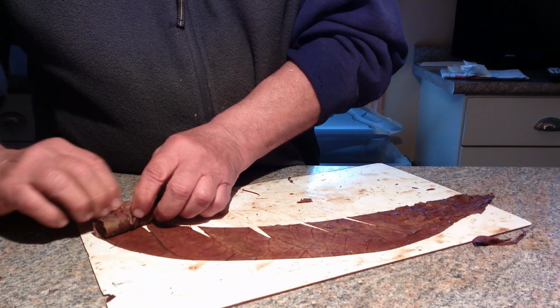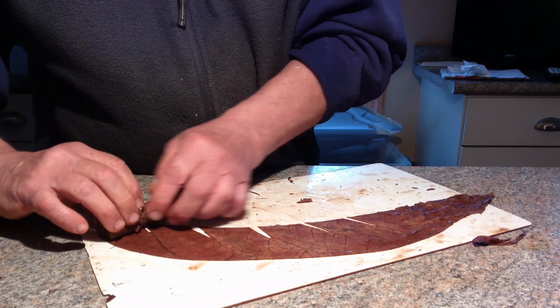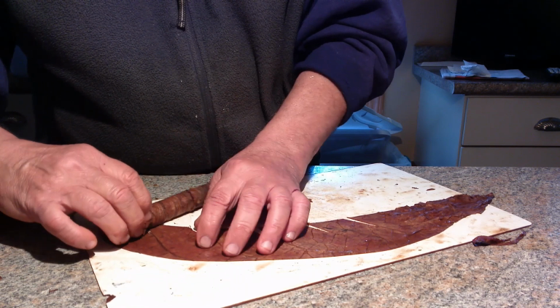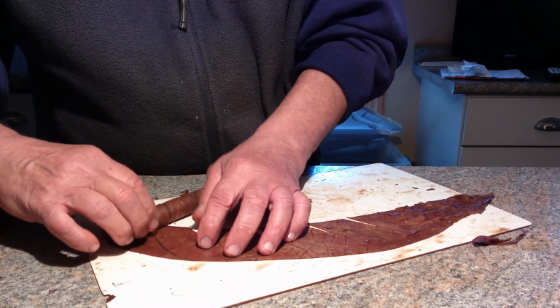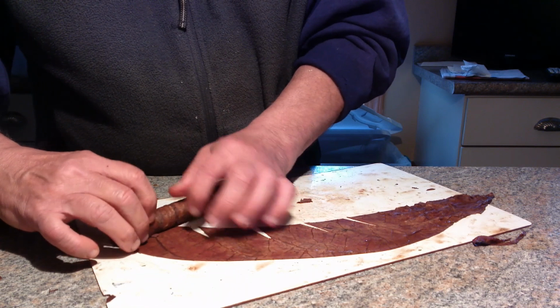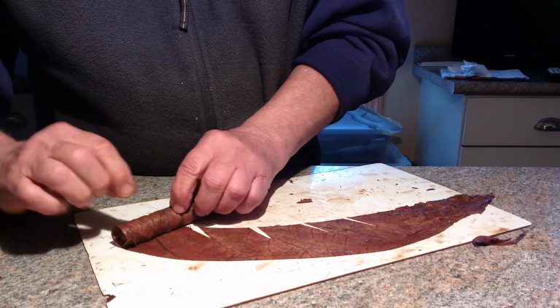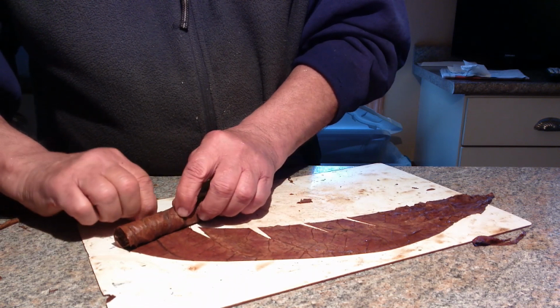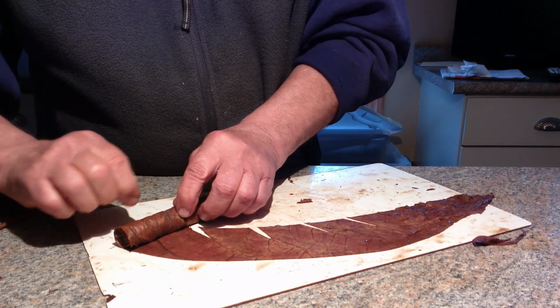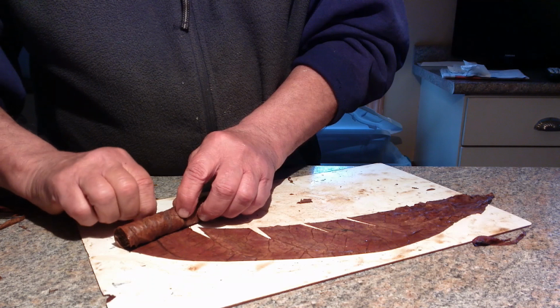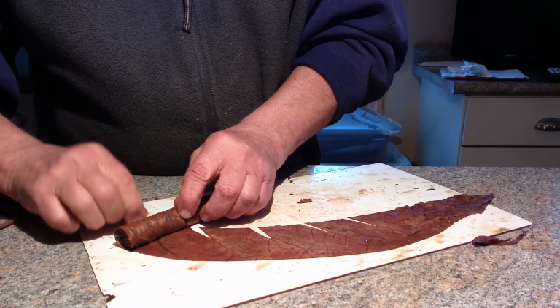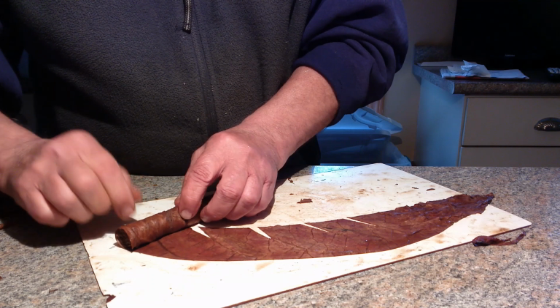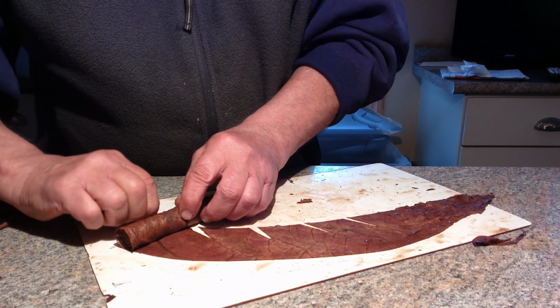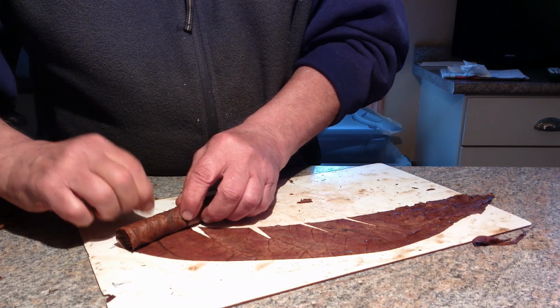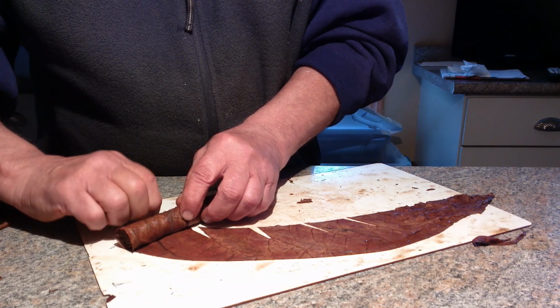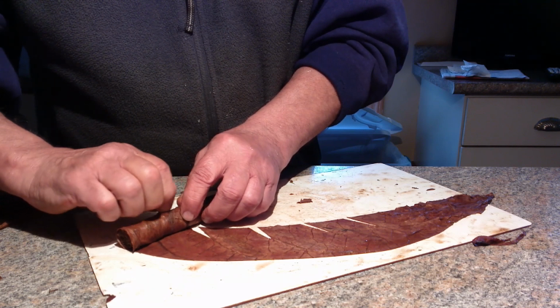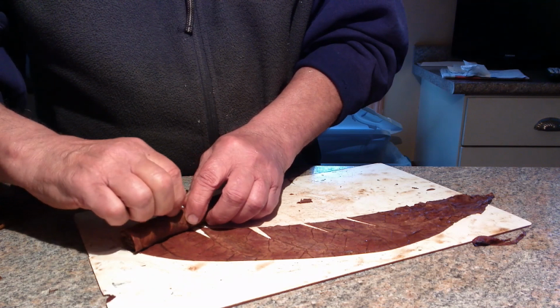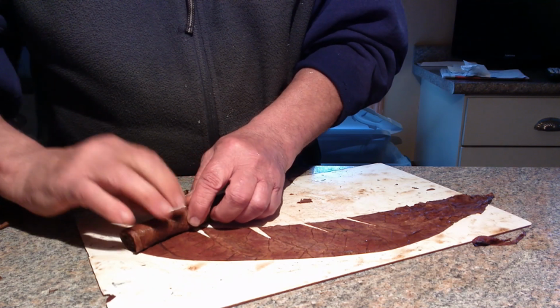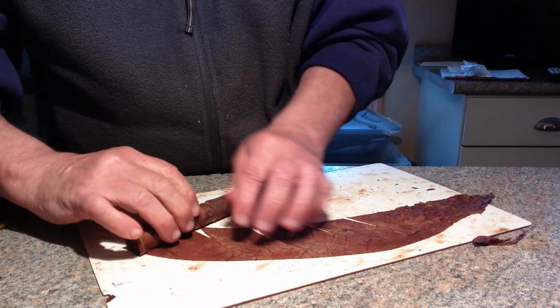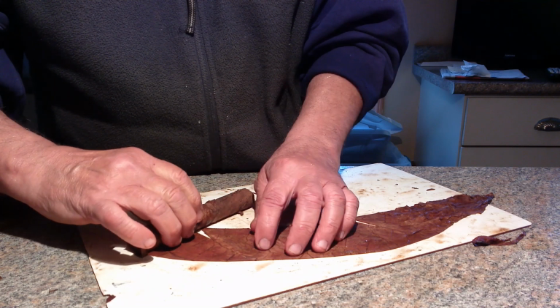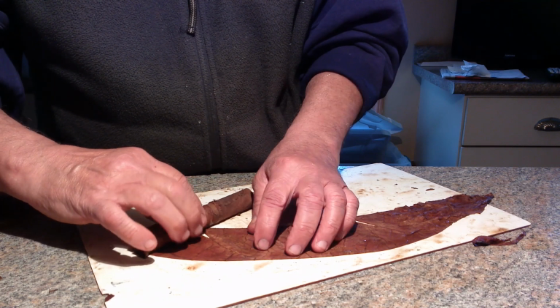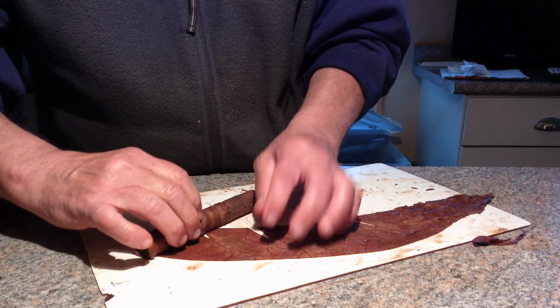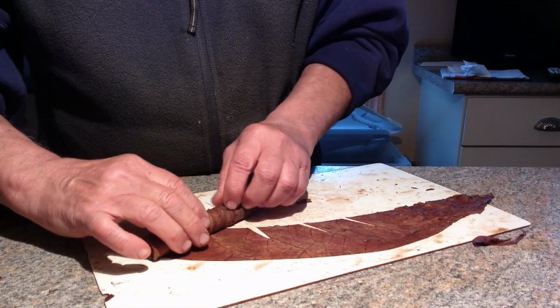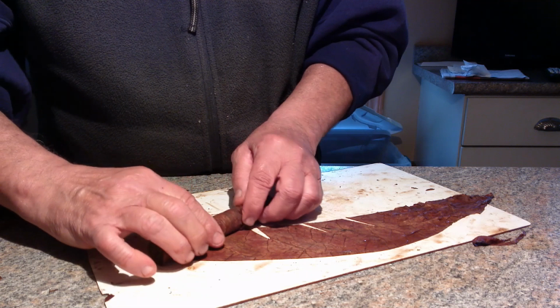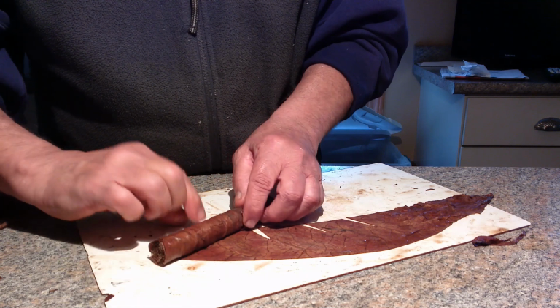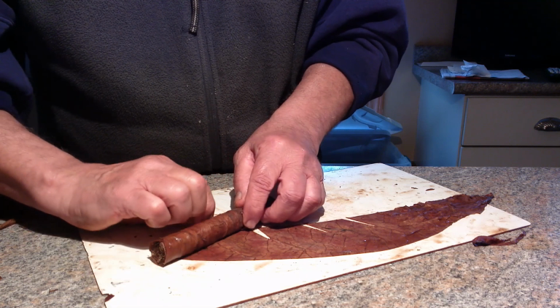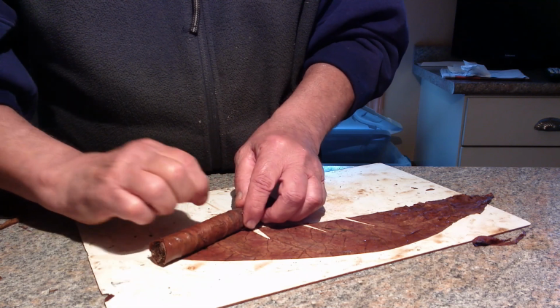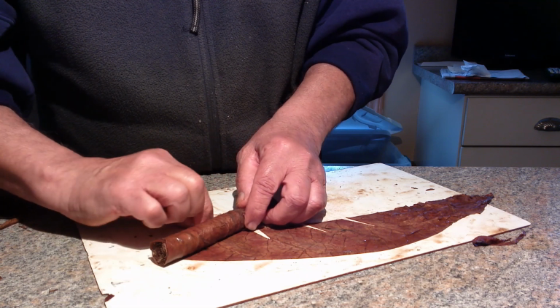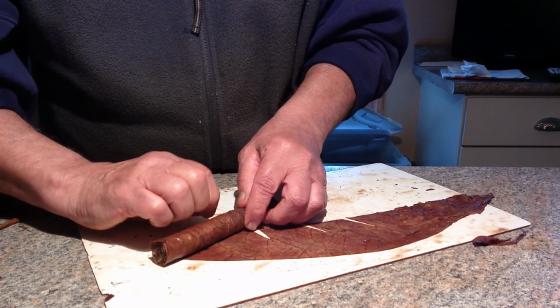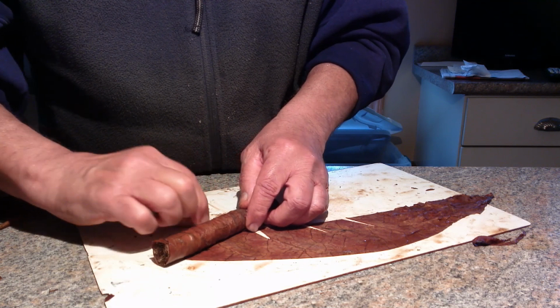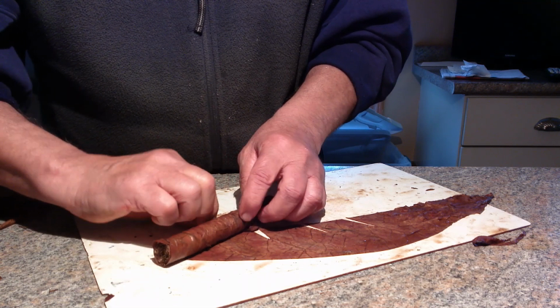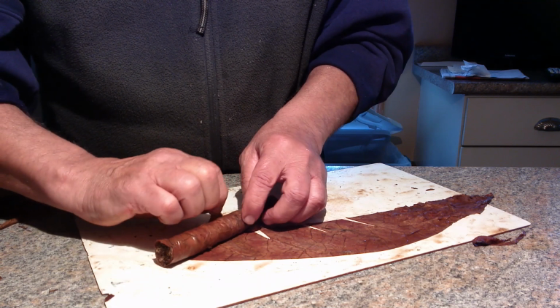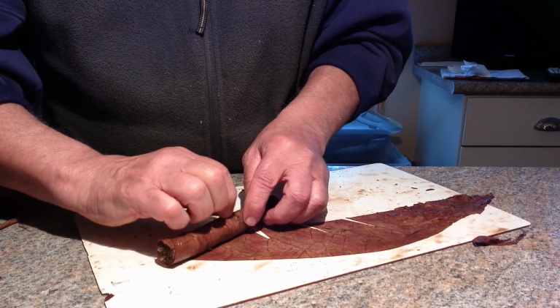And then the rest of it's just kind of normal. You'll see these cut pieces come right up — sometimes you gotta fight them a little bit, but it's not a big deal. I think it makes a nicer cigar because it doesn't have all those big veins in it.